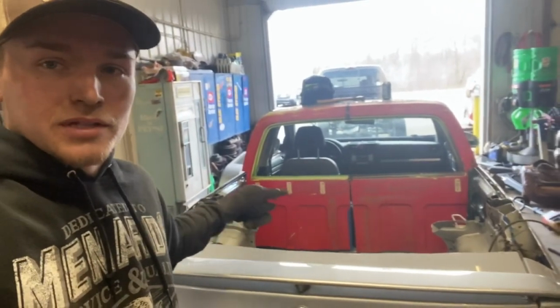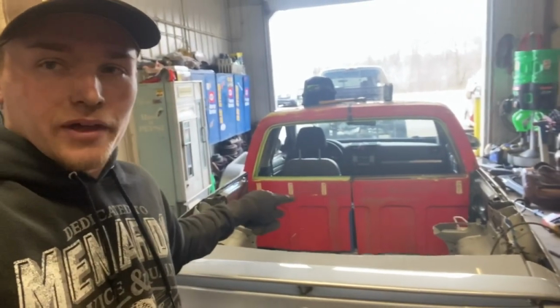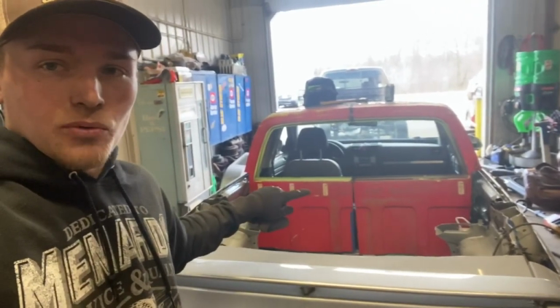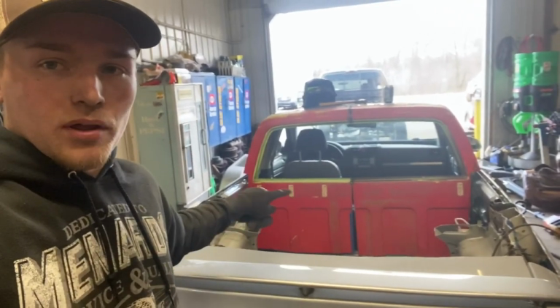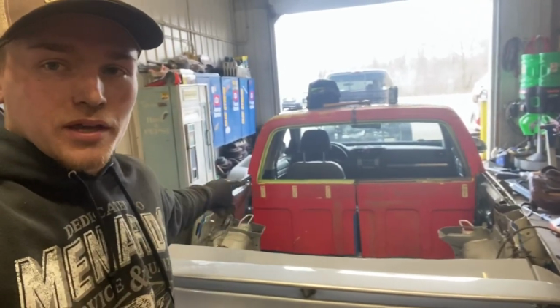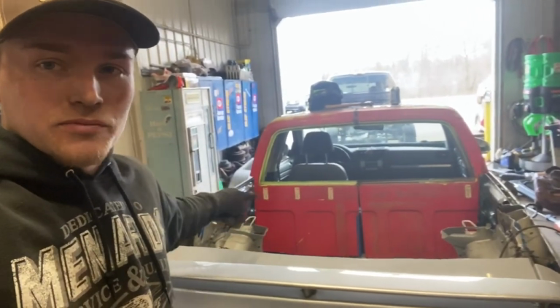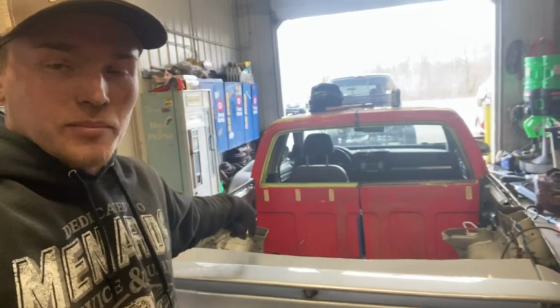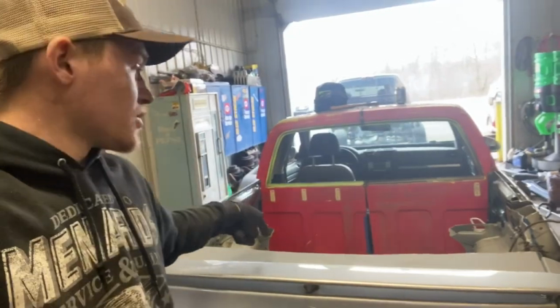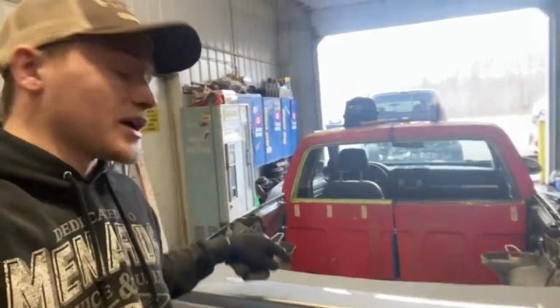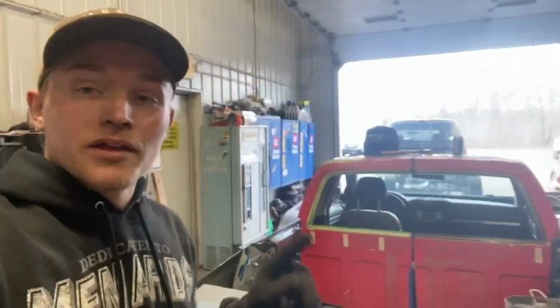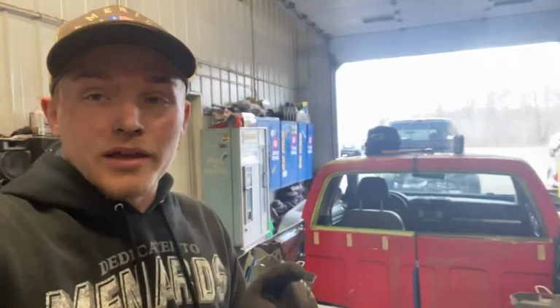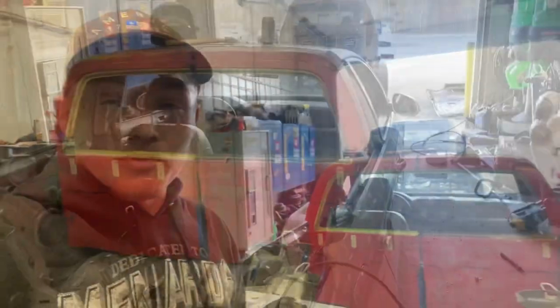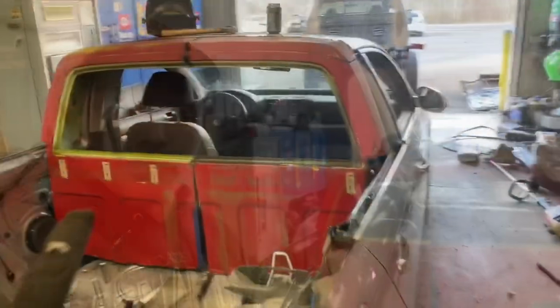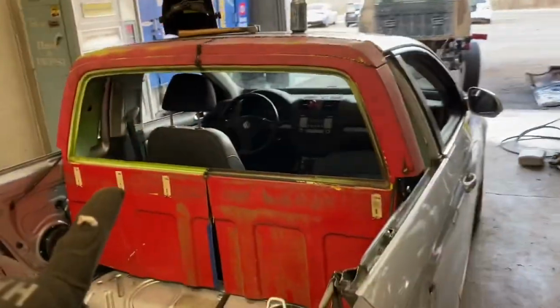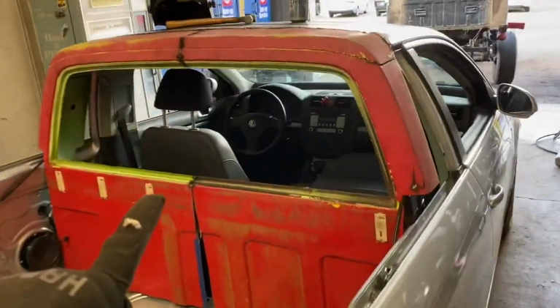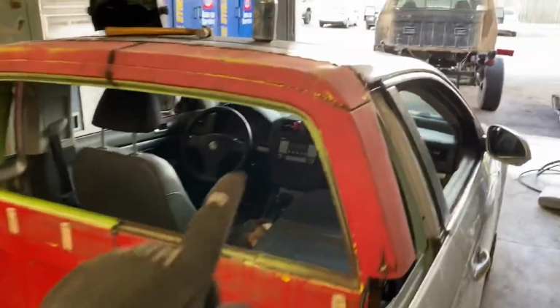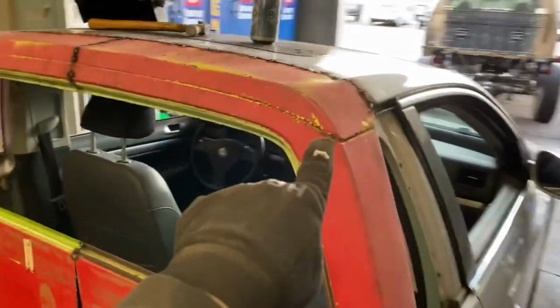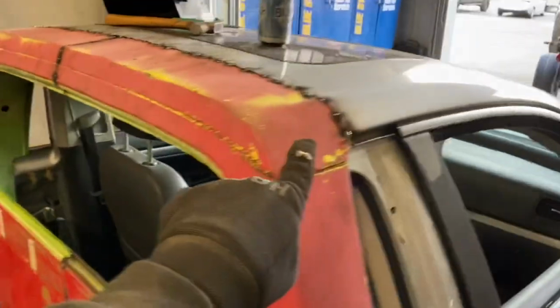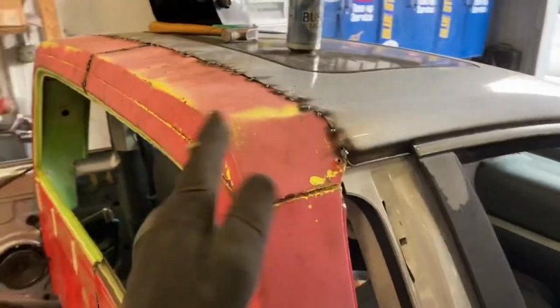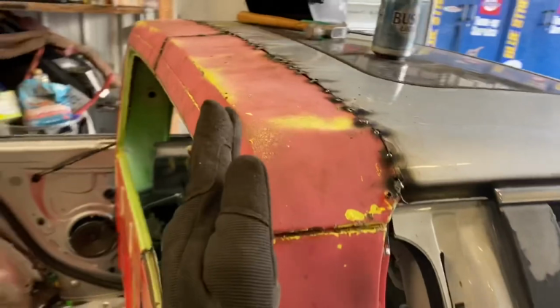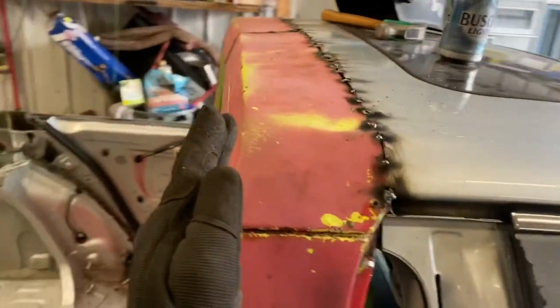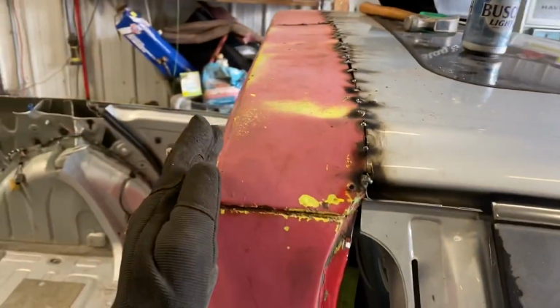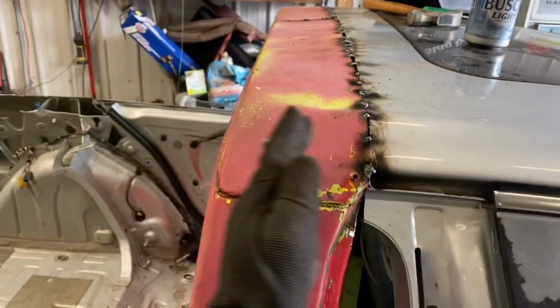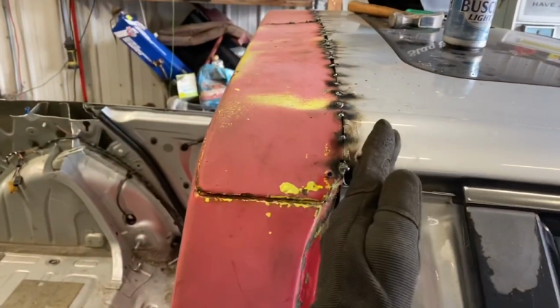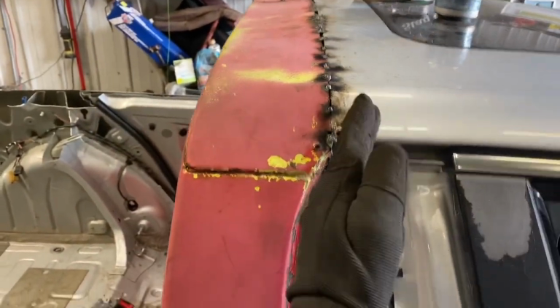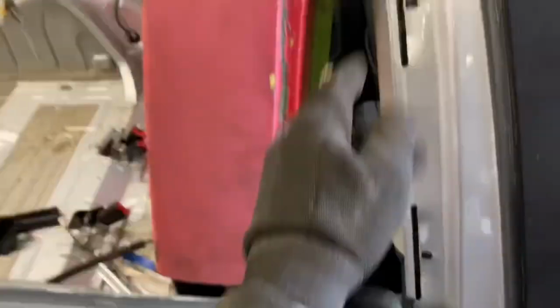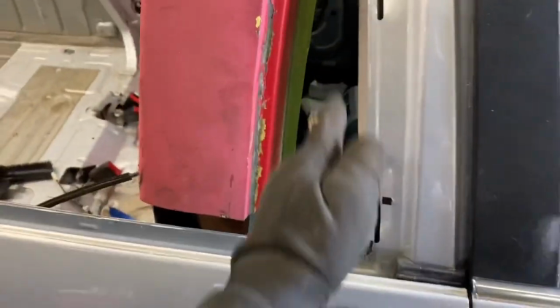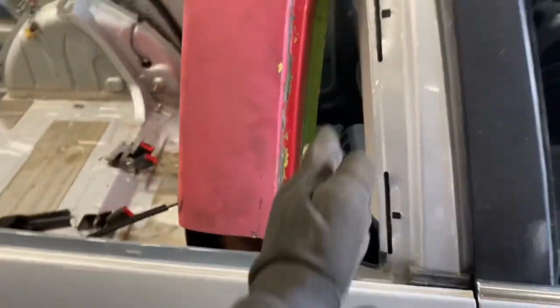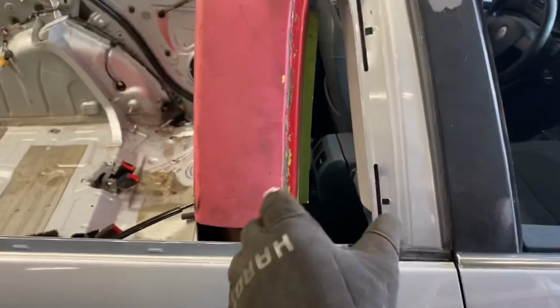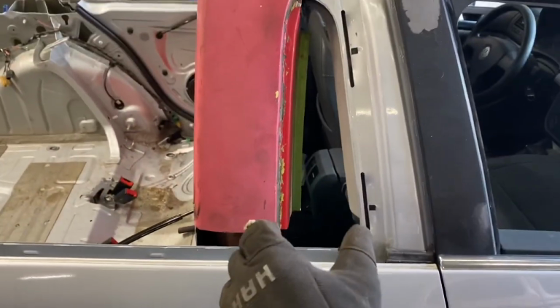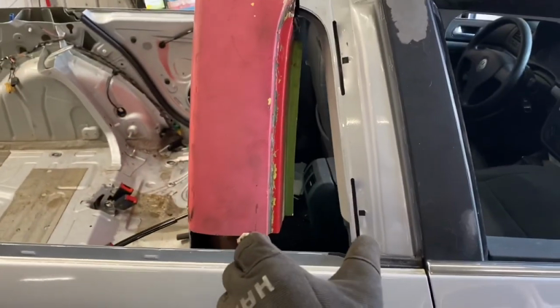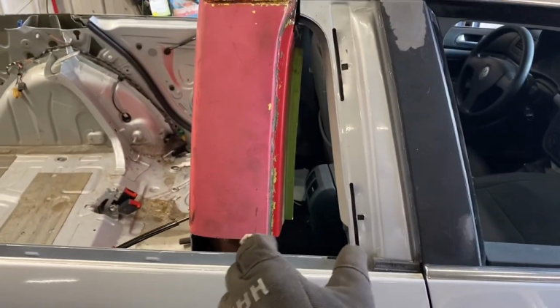Then I will weld a flat piece all the way down and show you. Another thing I wanted to mention: I ended up actually cutting the roof another seven and a half inches back so that the cabin area is smaller.